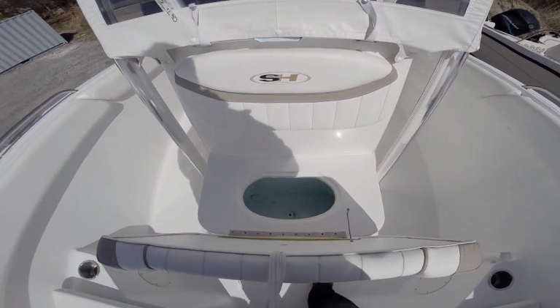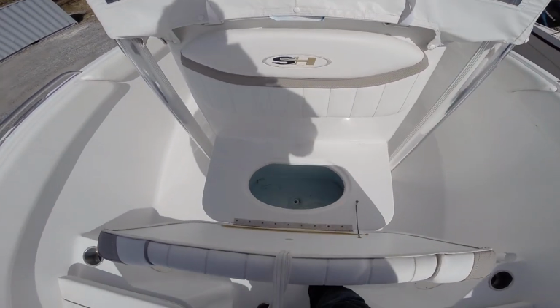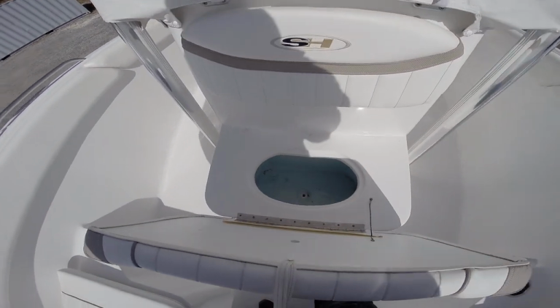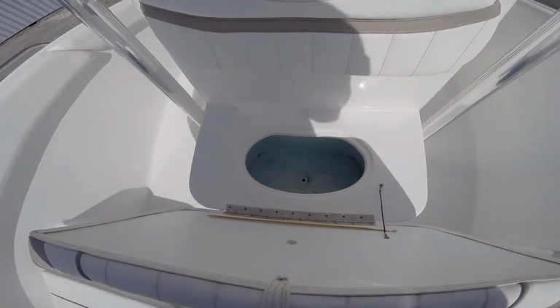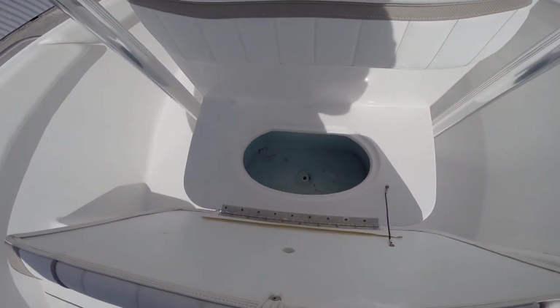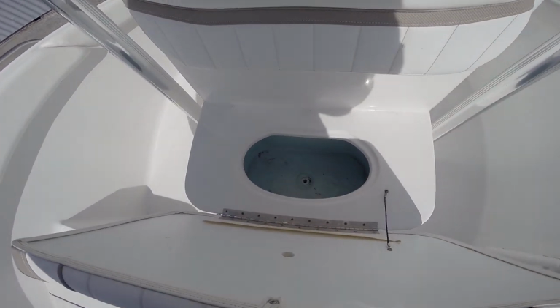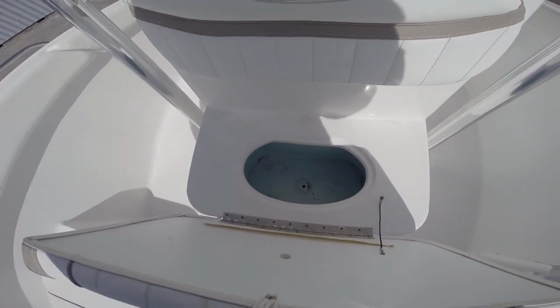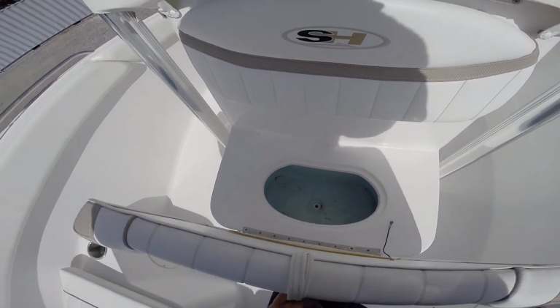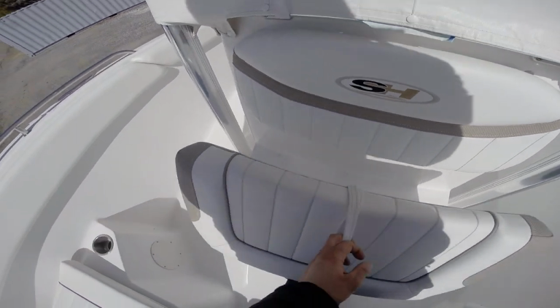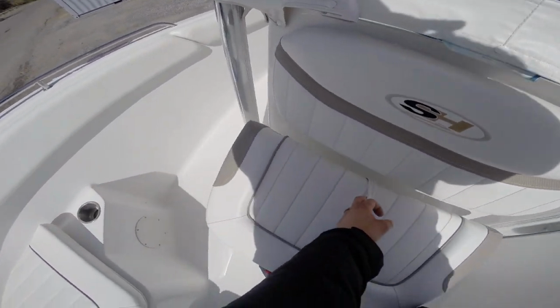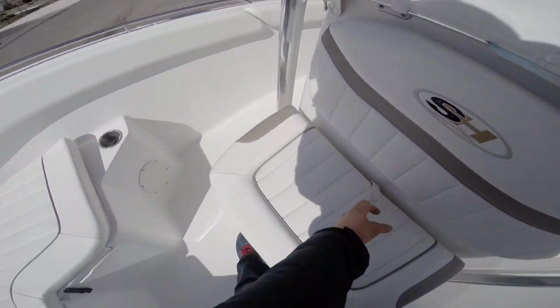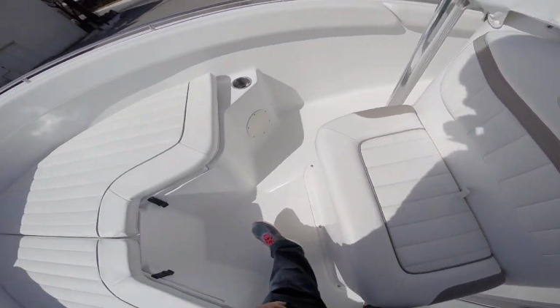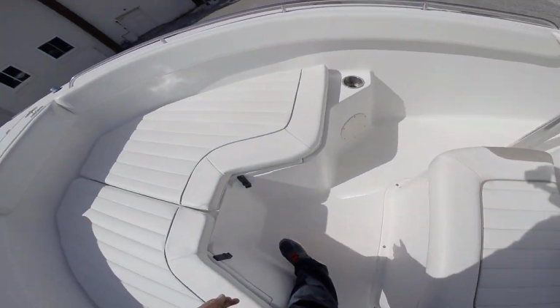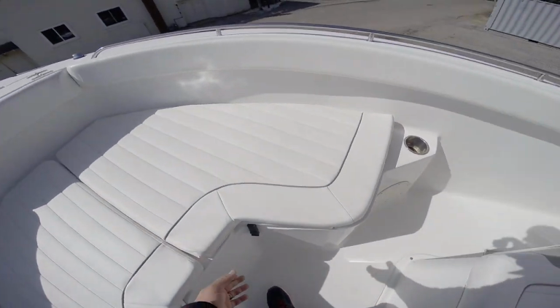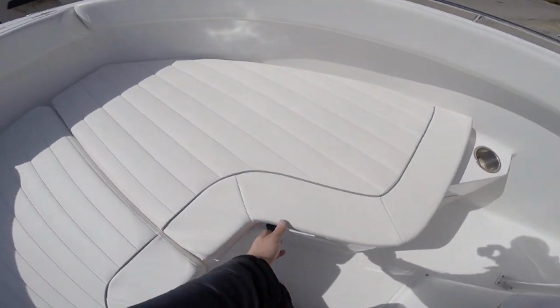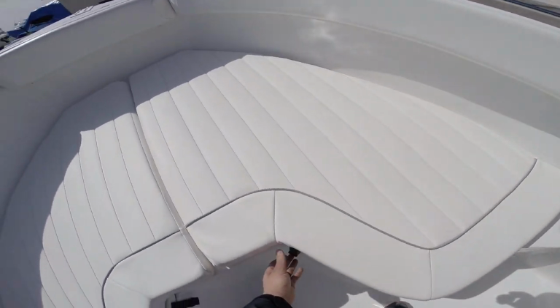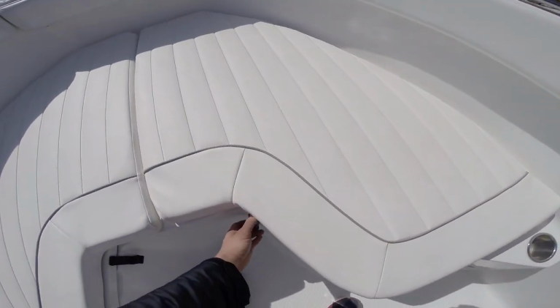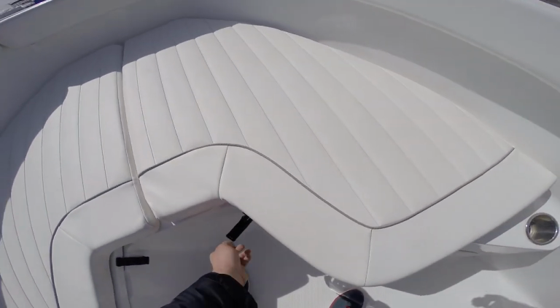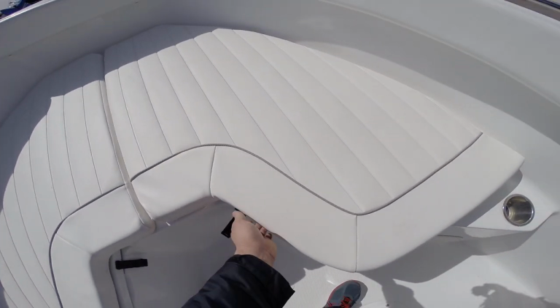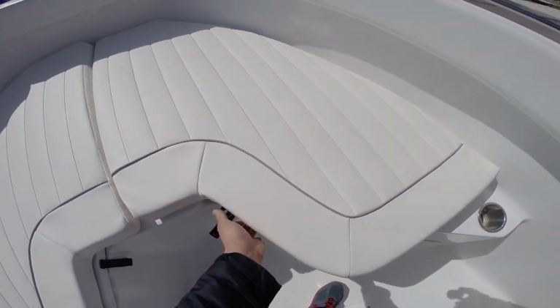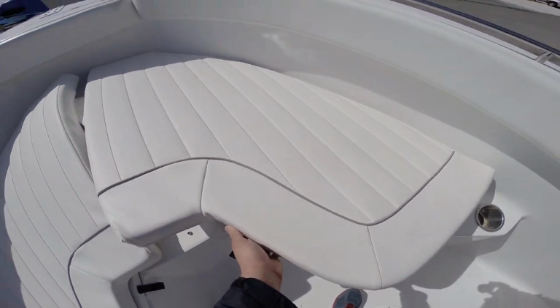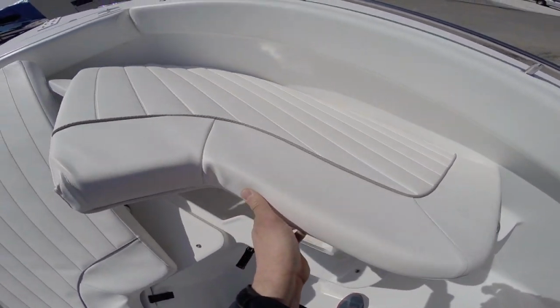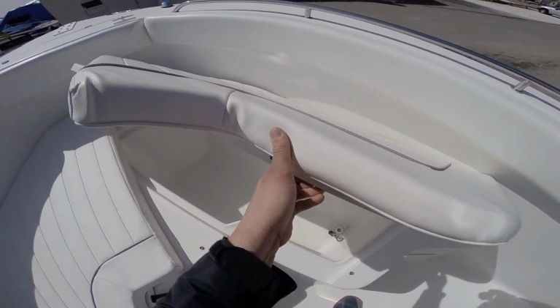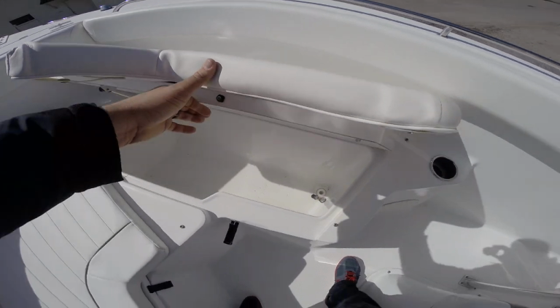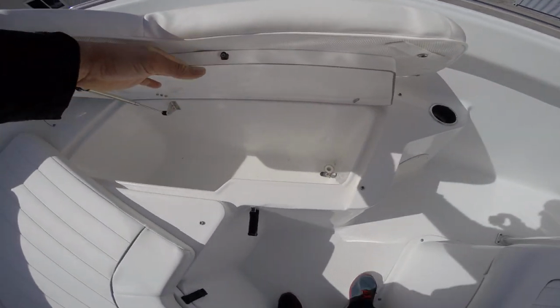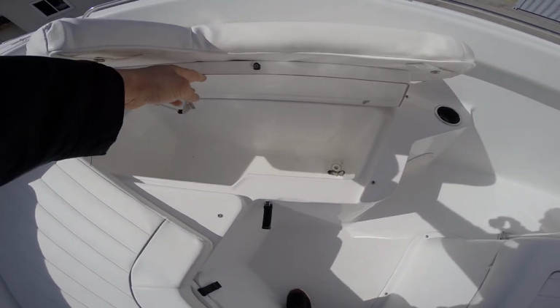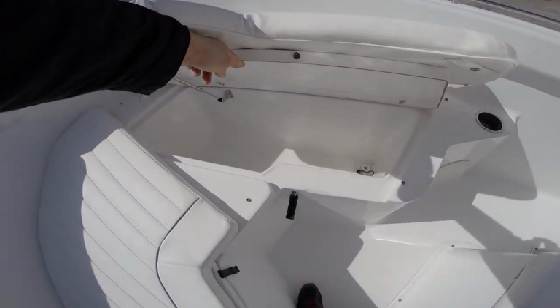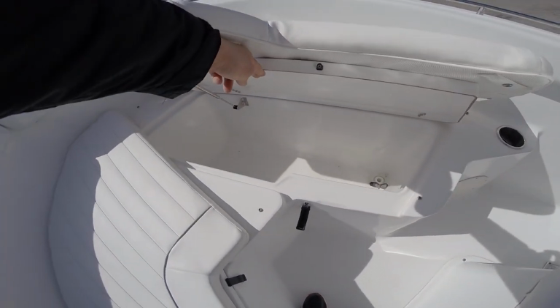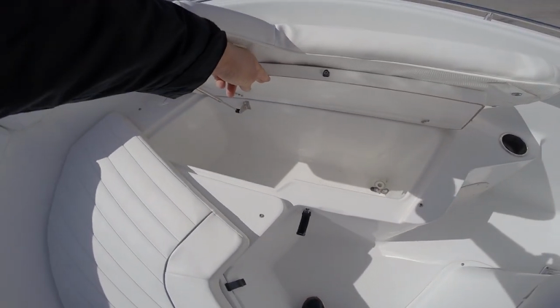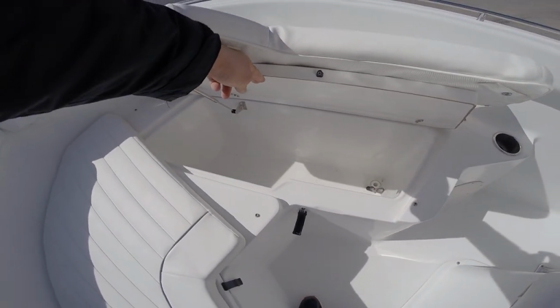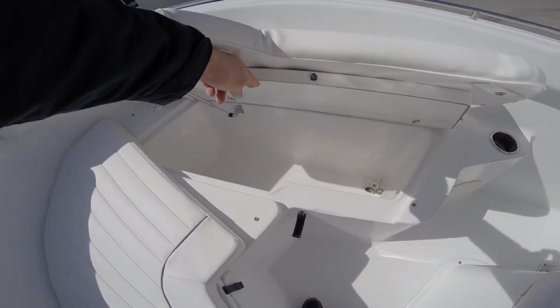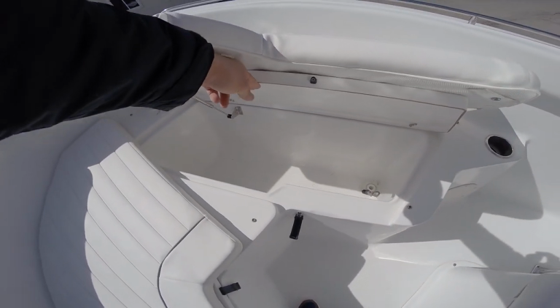More storage underneath the seat in front of the console. And then up in the bow, underneath the cushions, we have larger storage boxes there also.